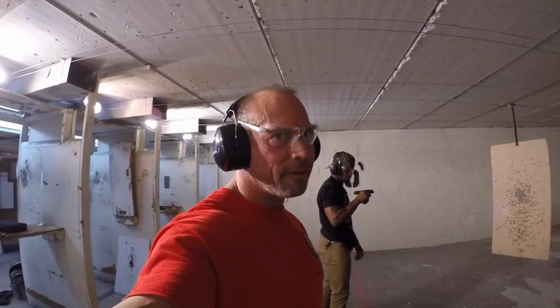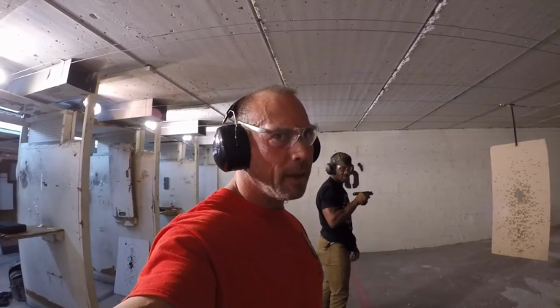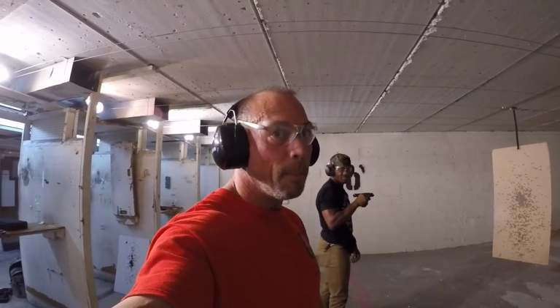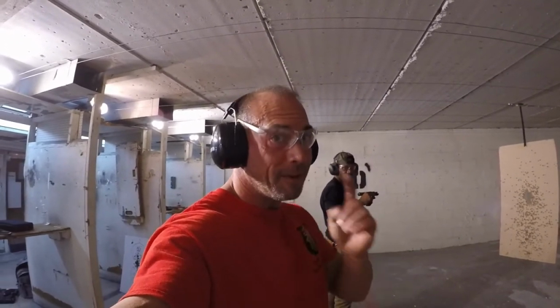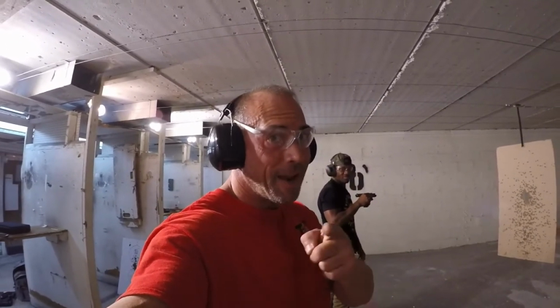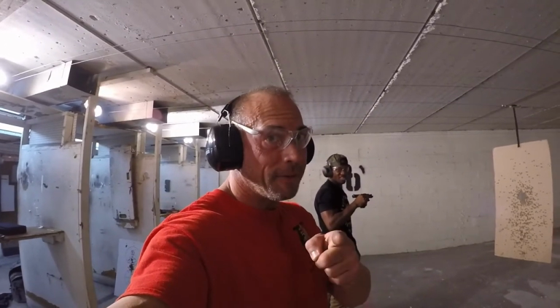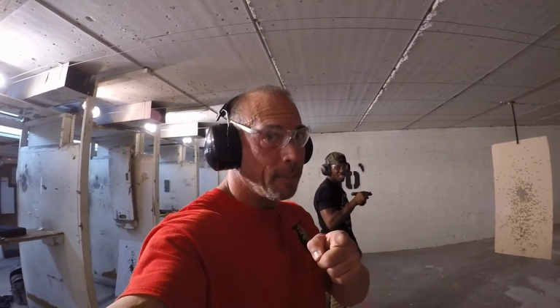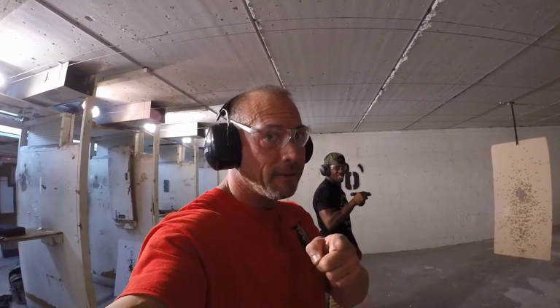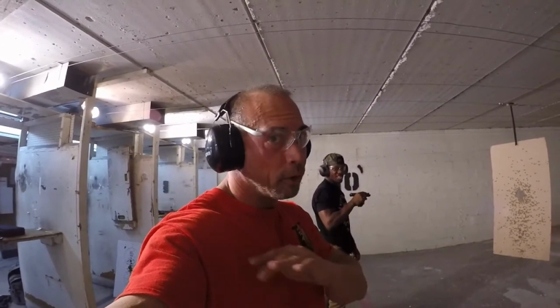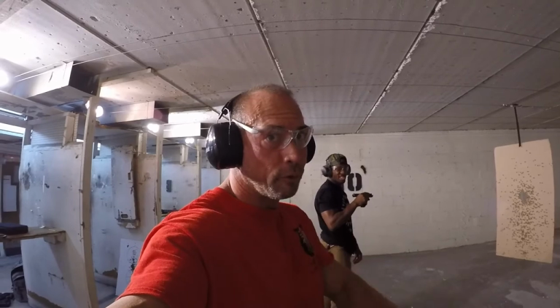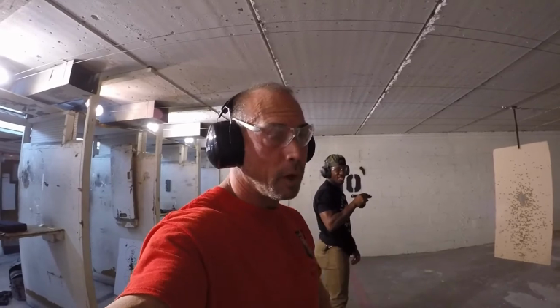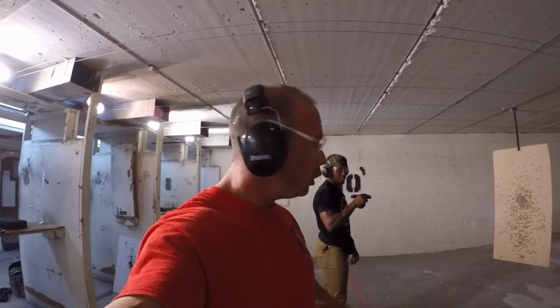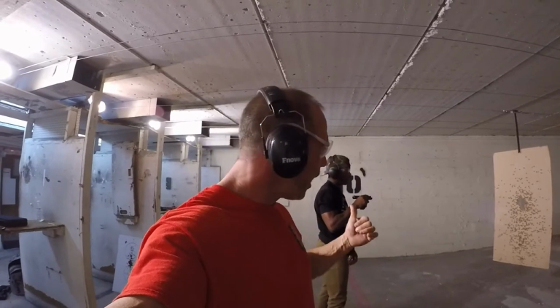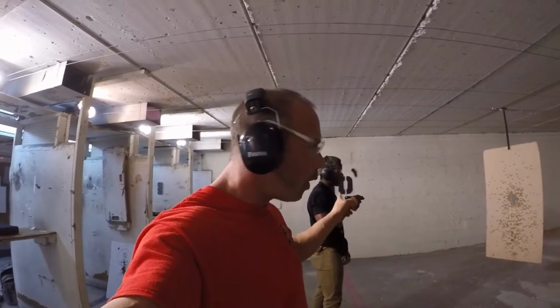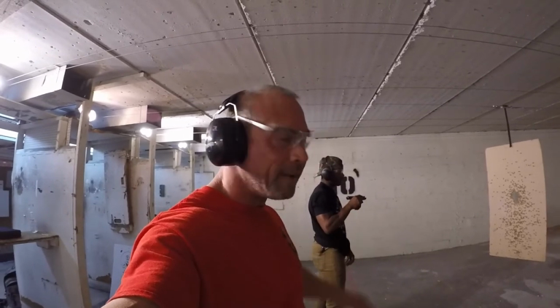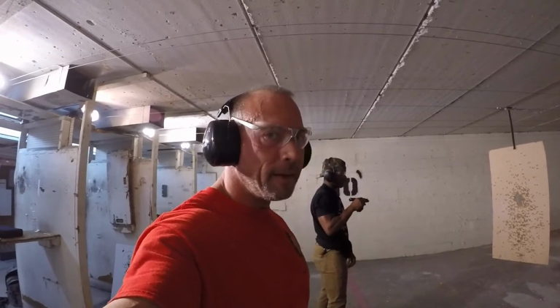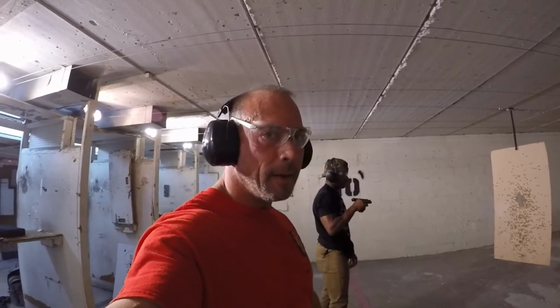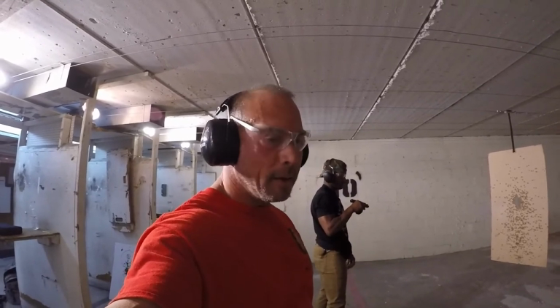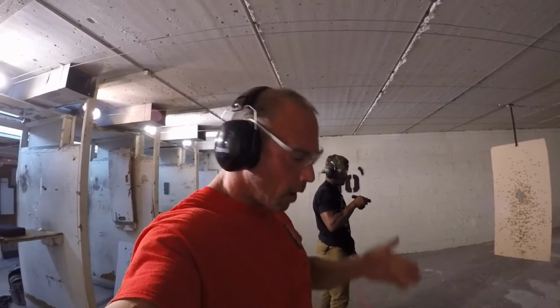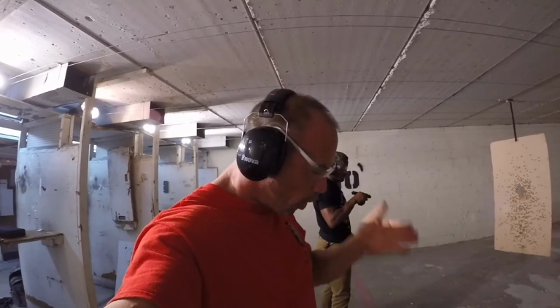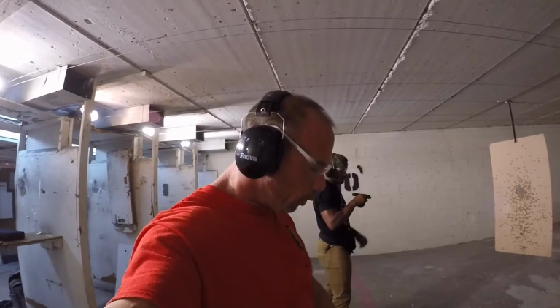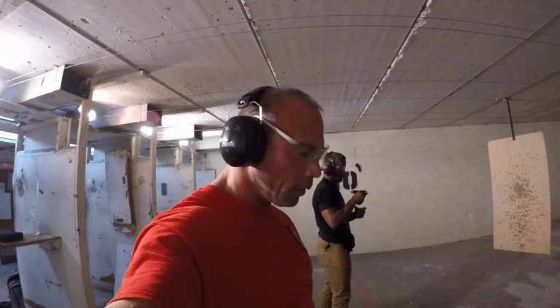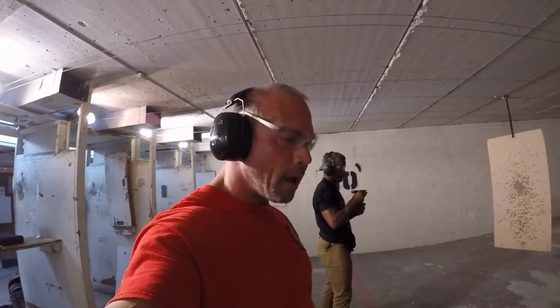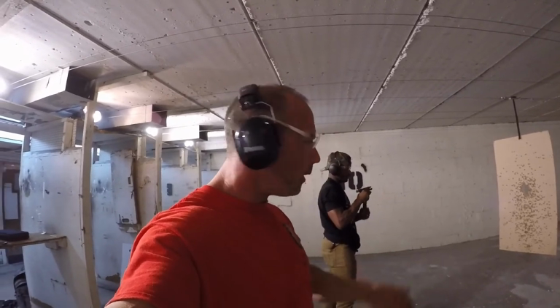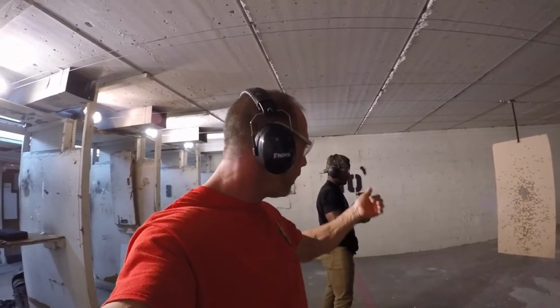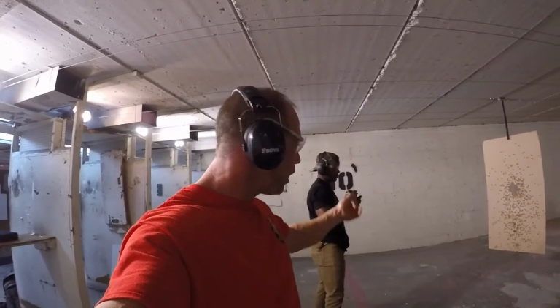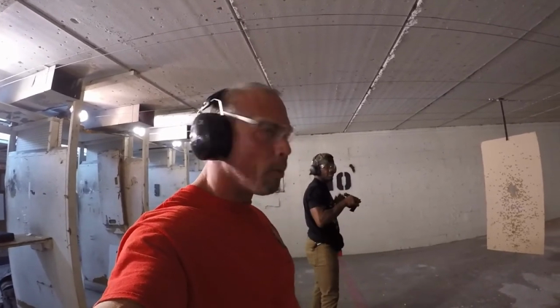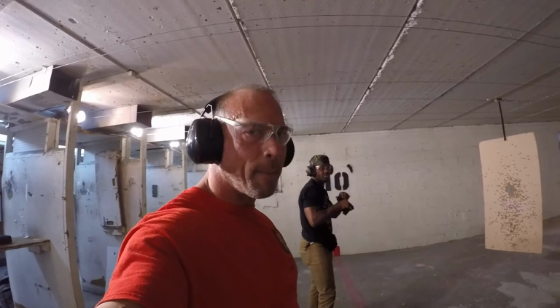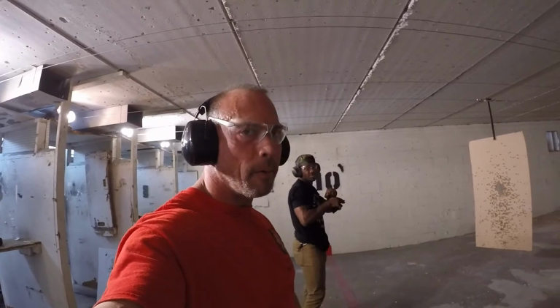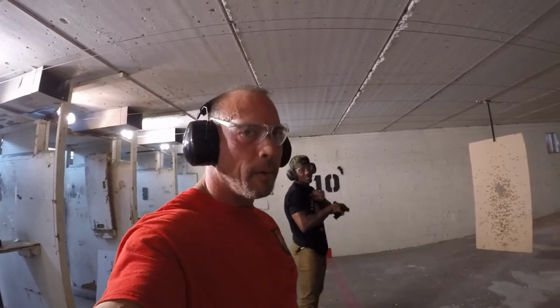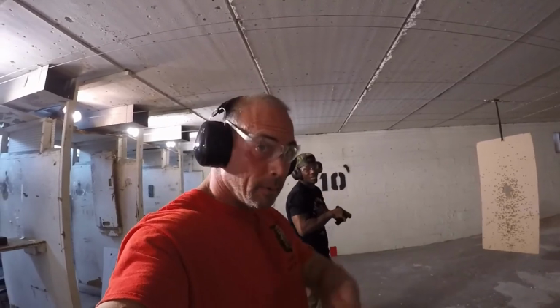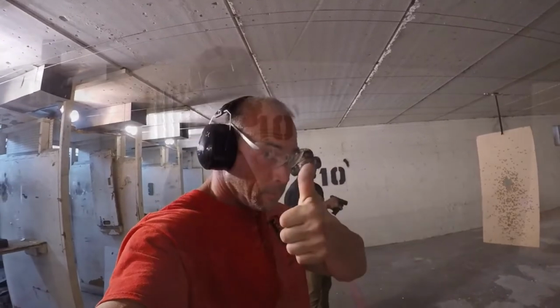But you've got to have a second magazine, or you're screwed. You do that with one magazine, you're dropping all your bullets on the ground. You've got no ammo to fight.